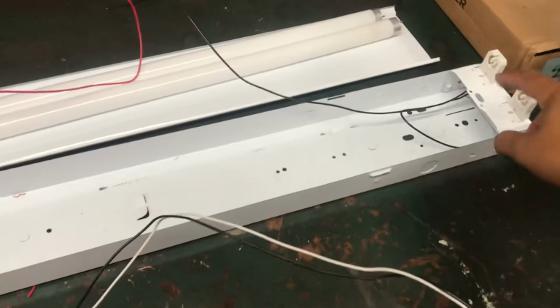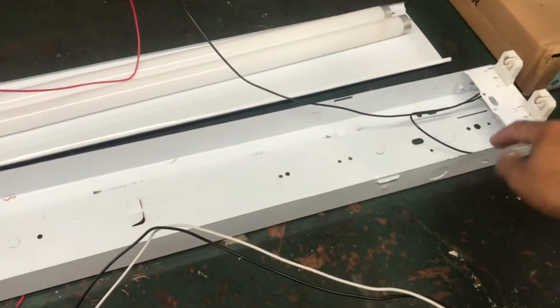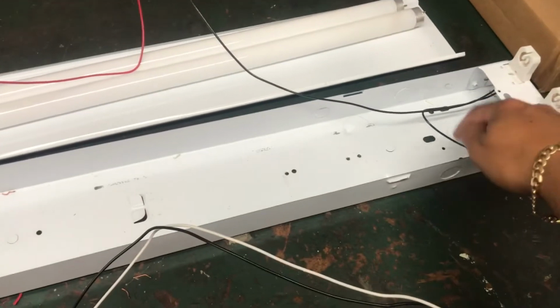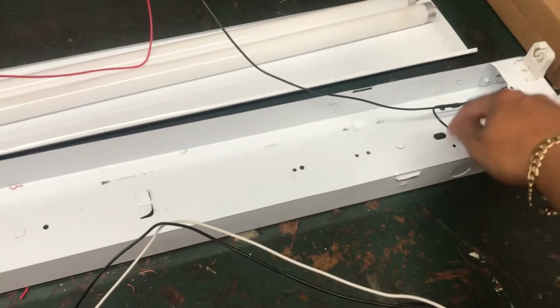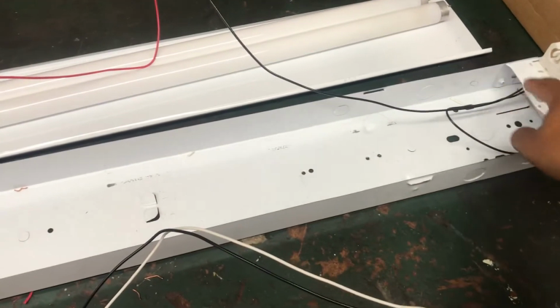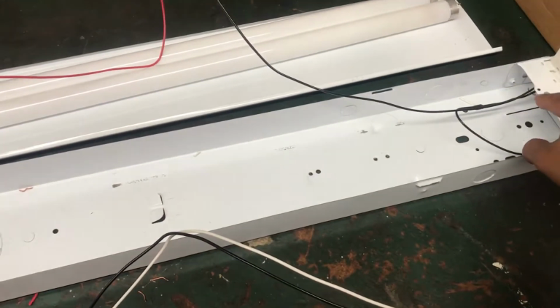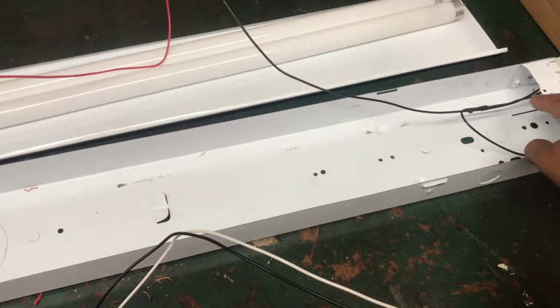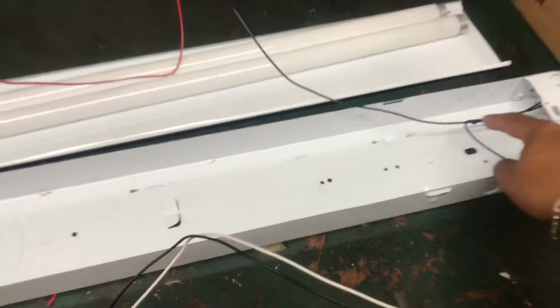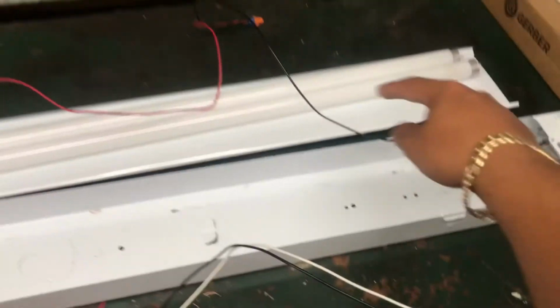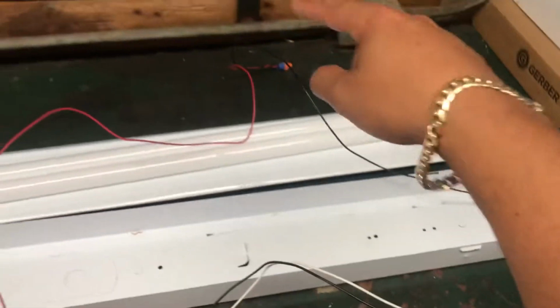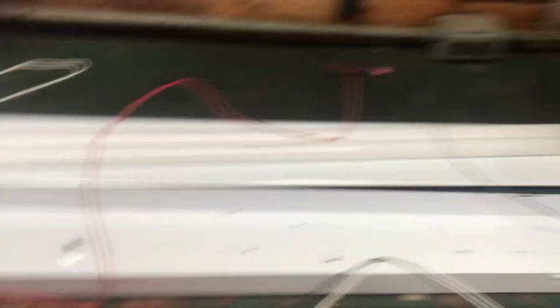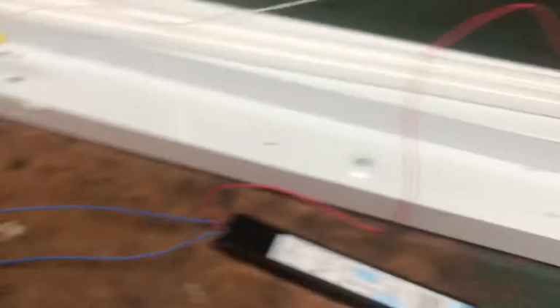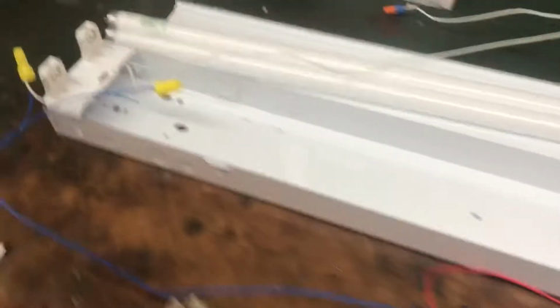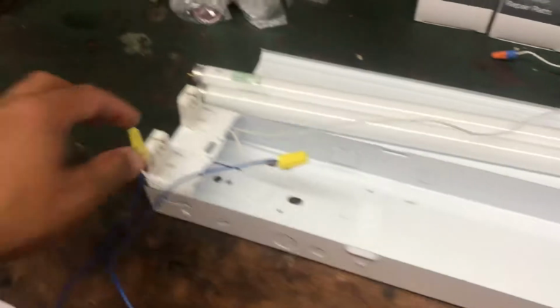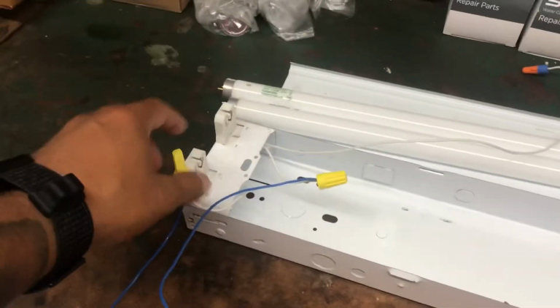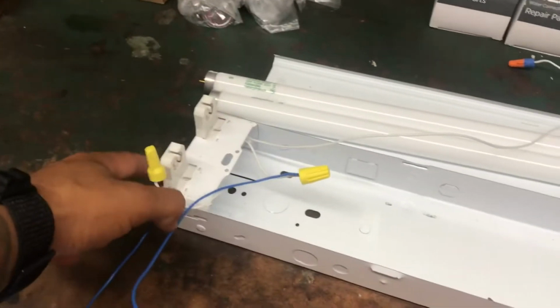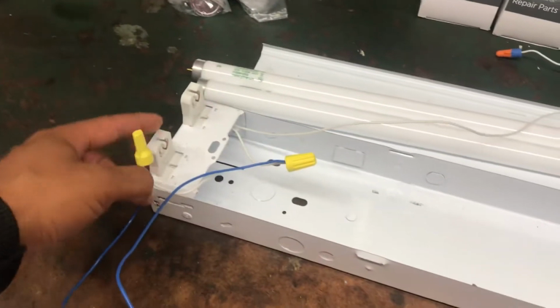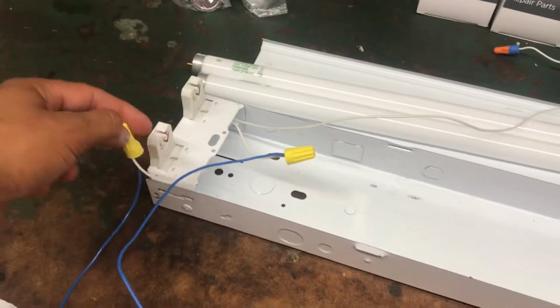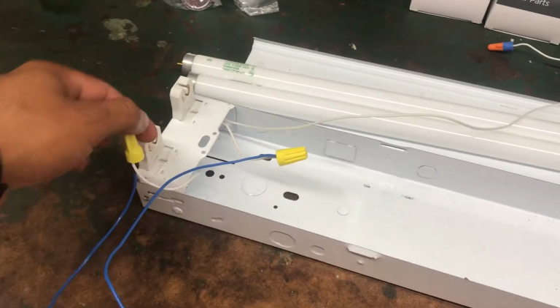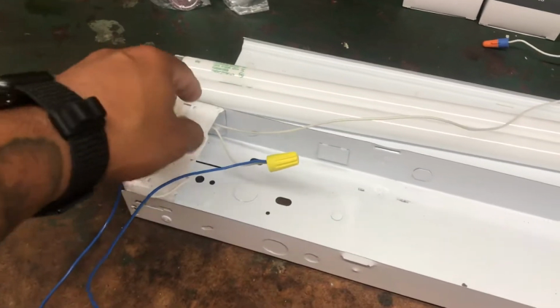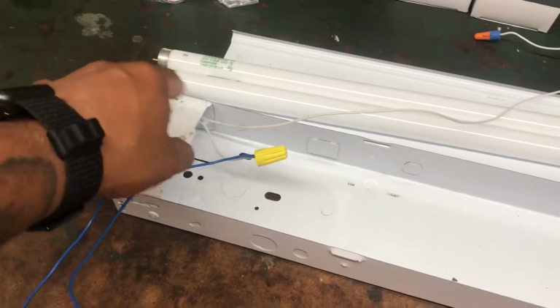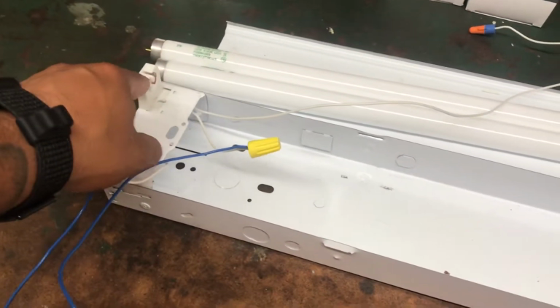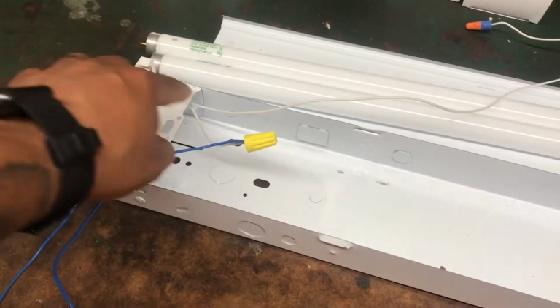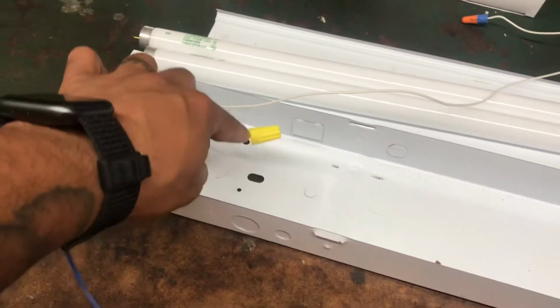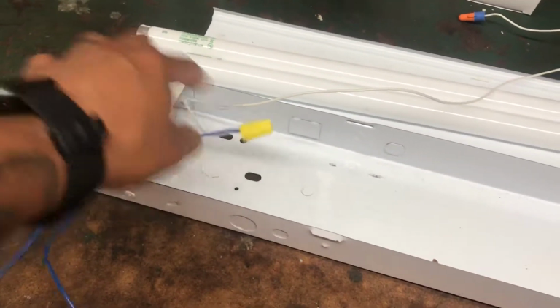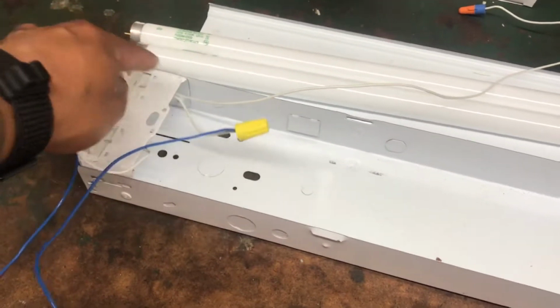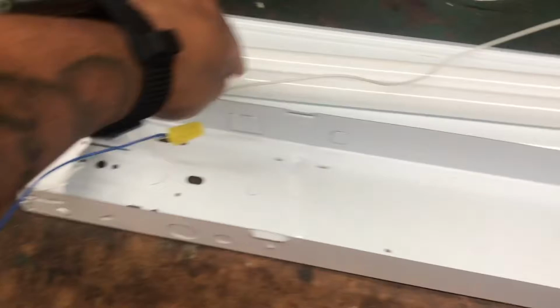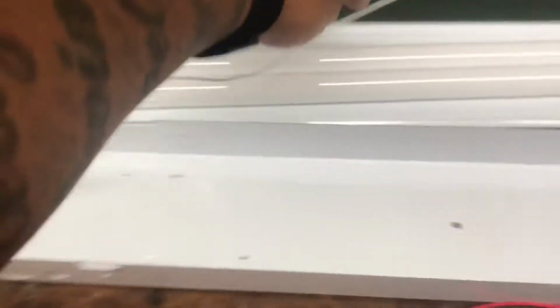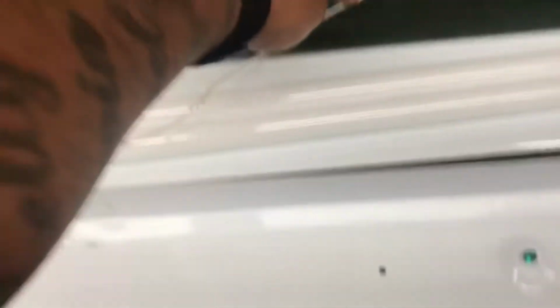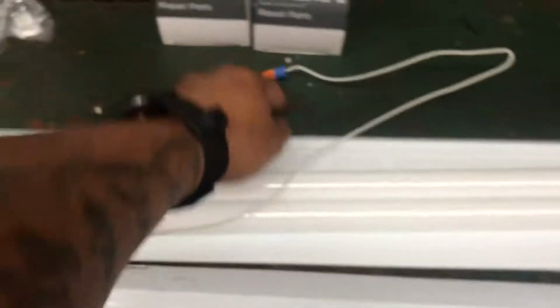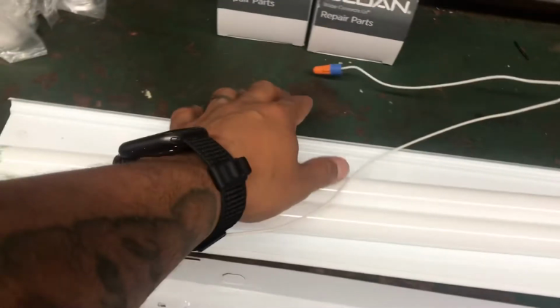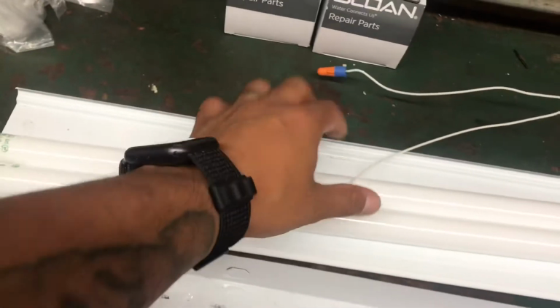This clip is wired to this clip, and that one comes out. This clip has its own wire. That has its own wire, and one comes up and gets capped.